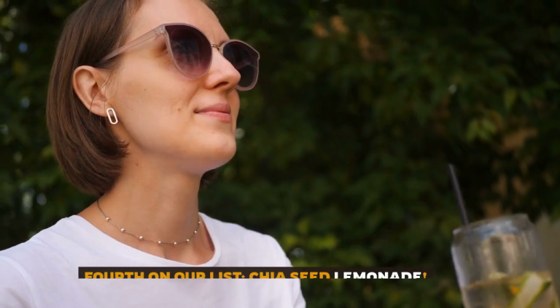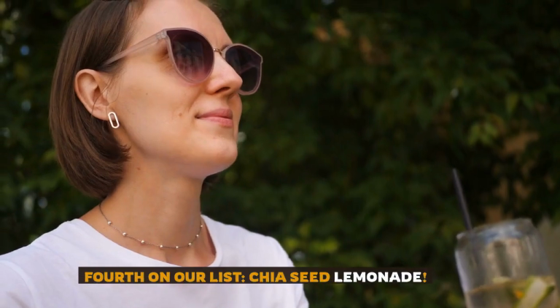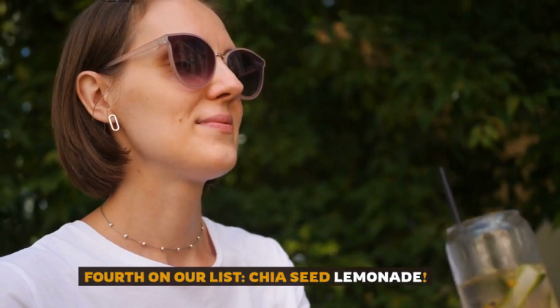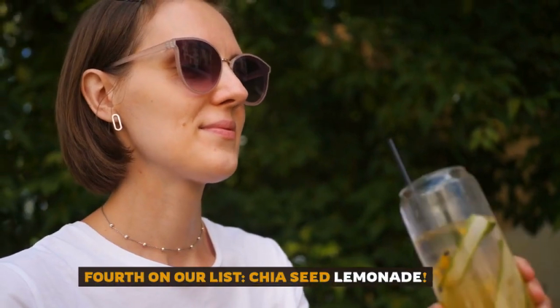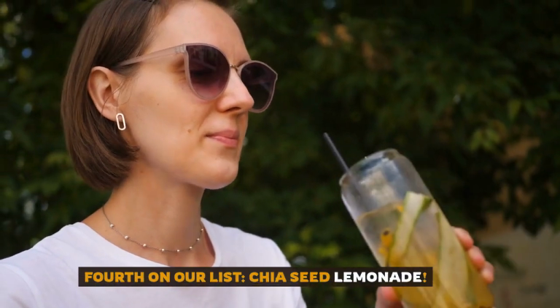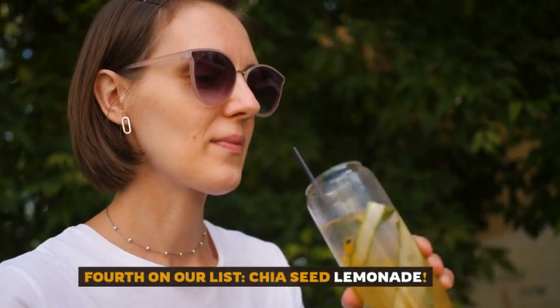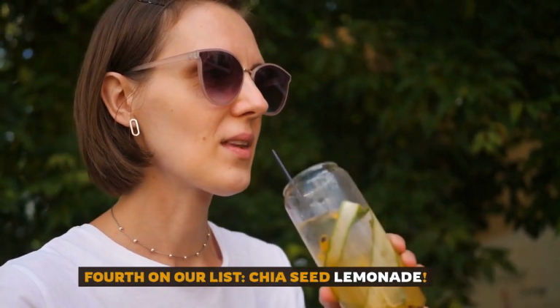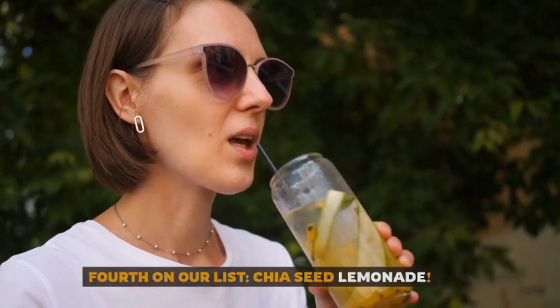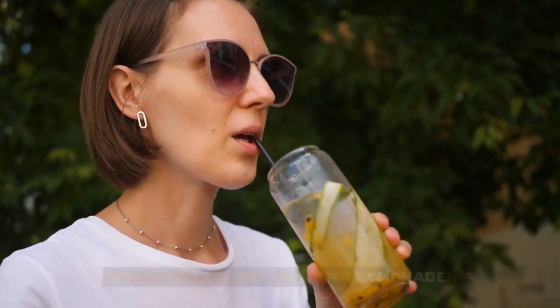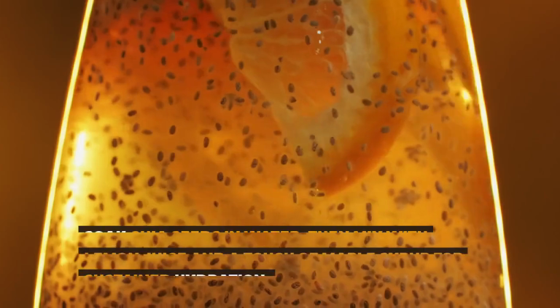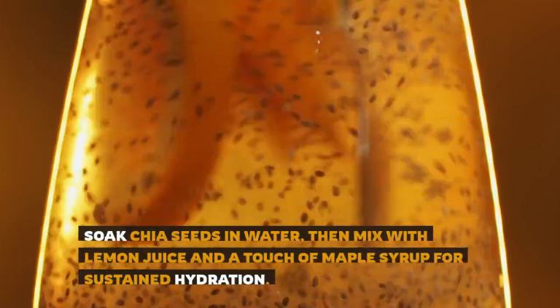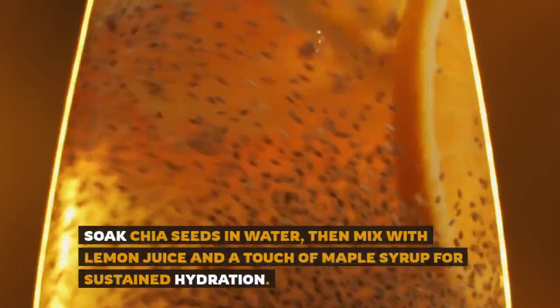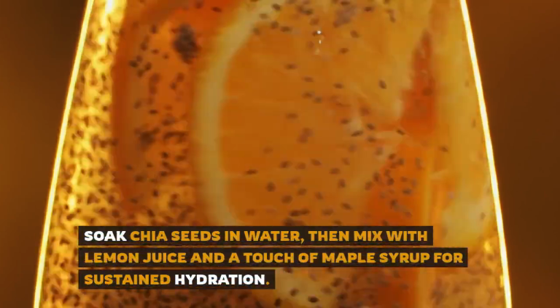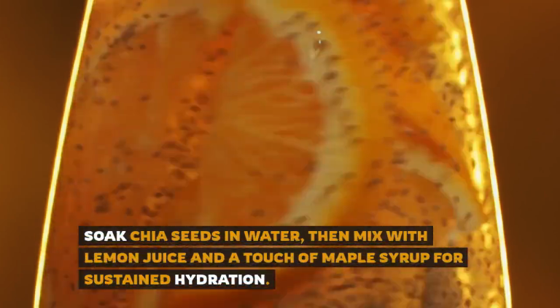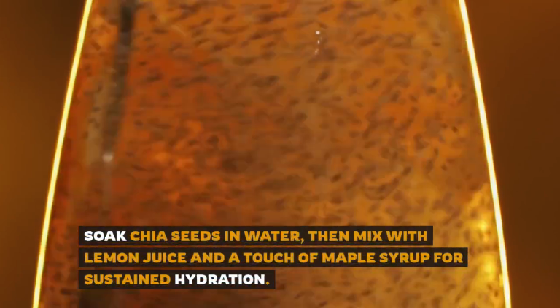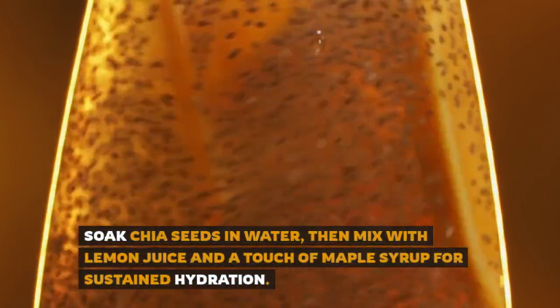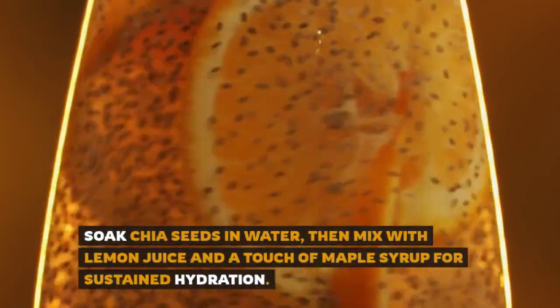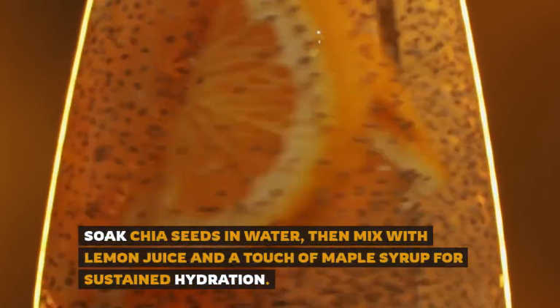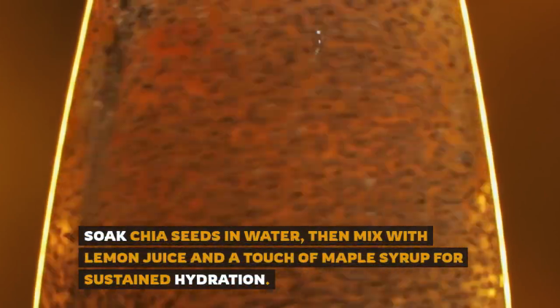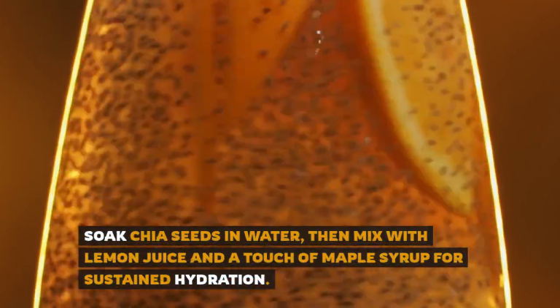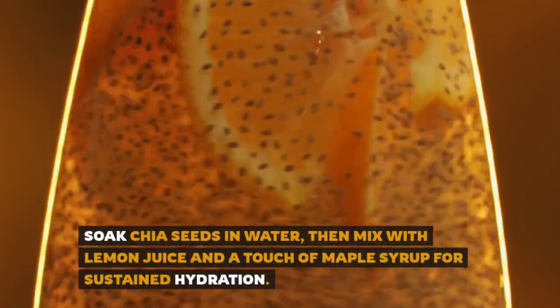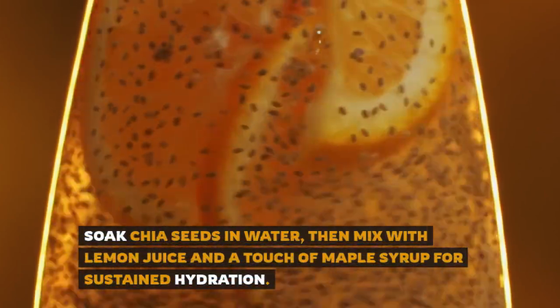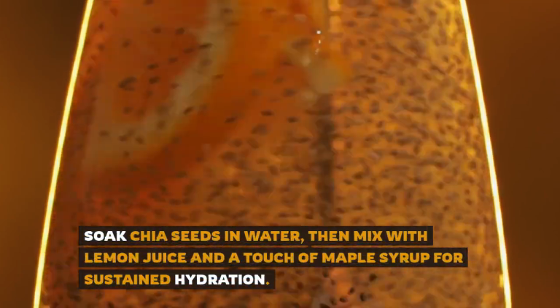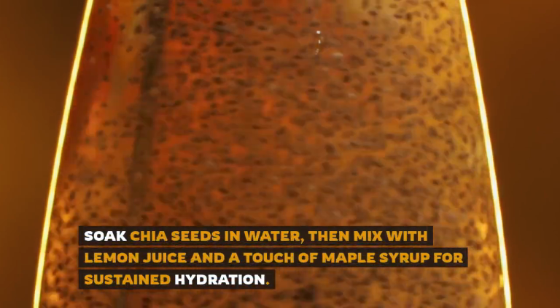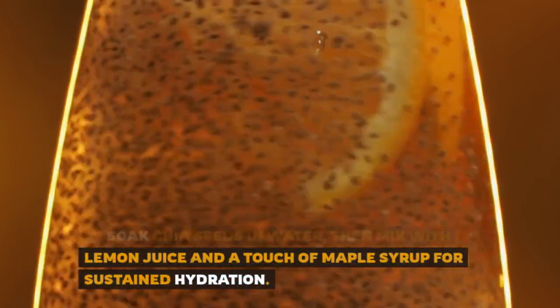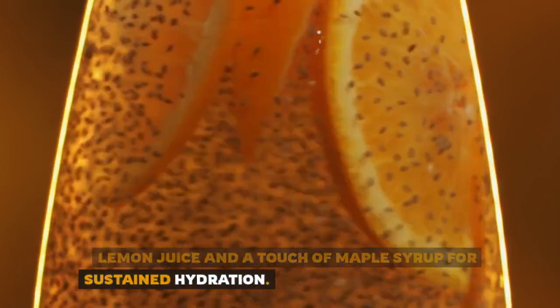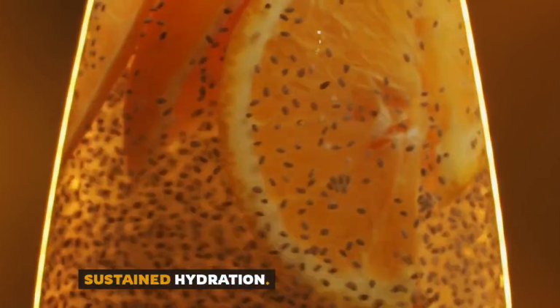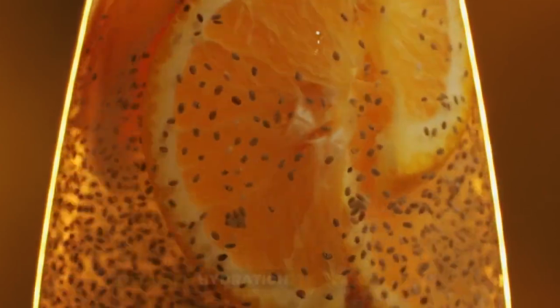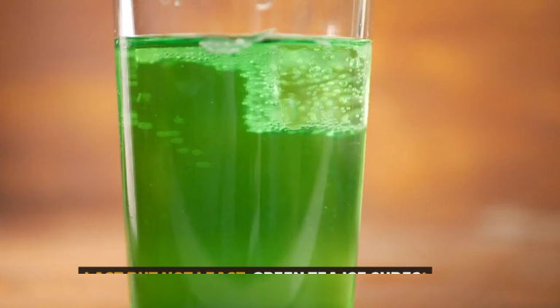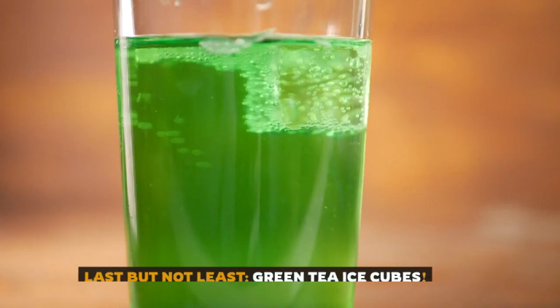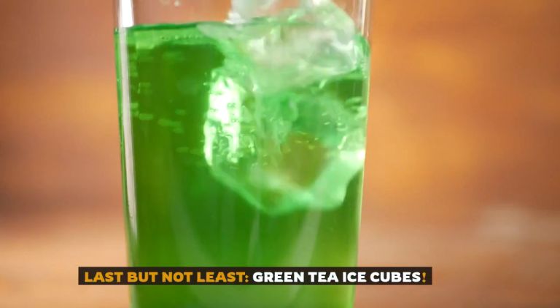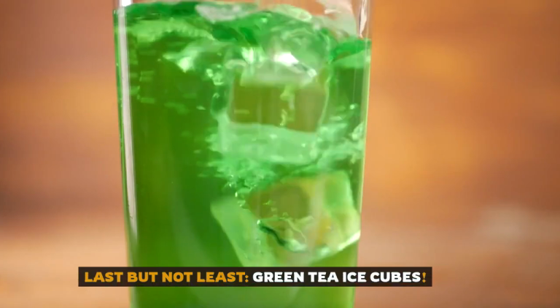Fourth on our list: chia seed lemonade. Soak chia seeds in water, then mix with lemon juice and a touch of maple syrup for sustained hydration.